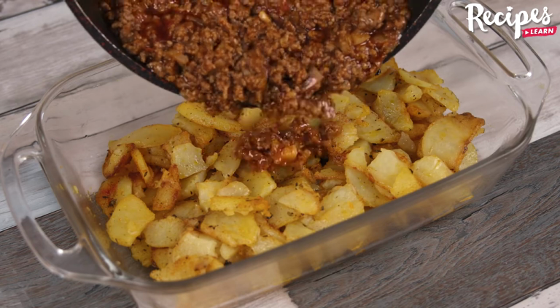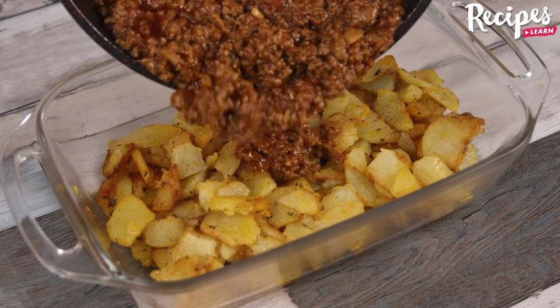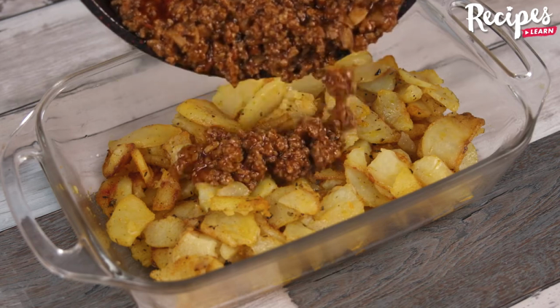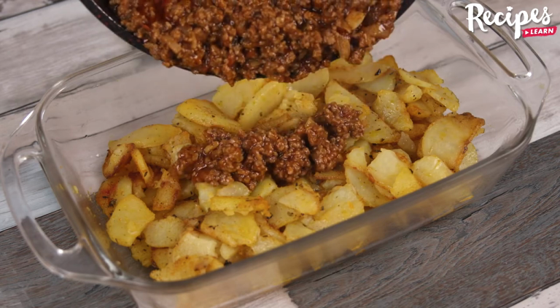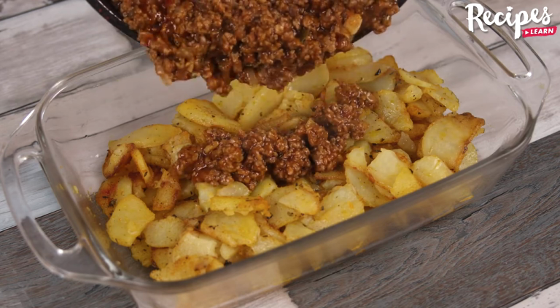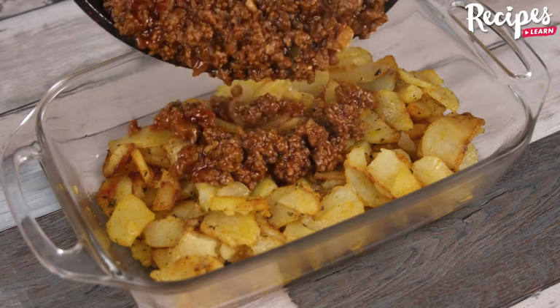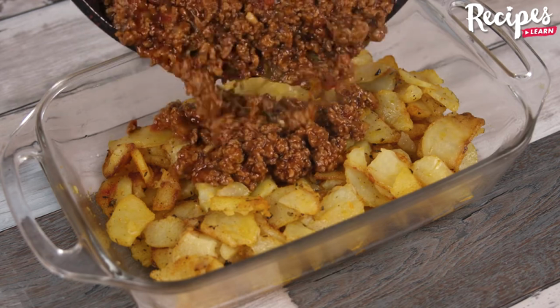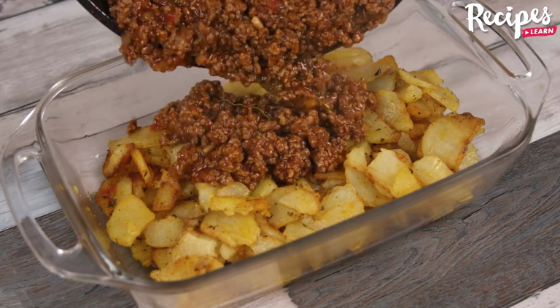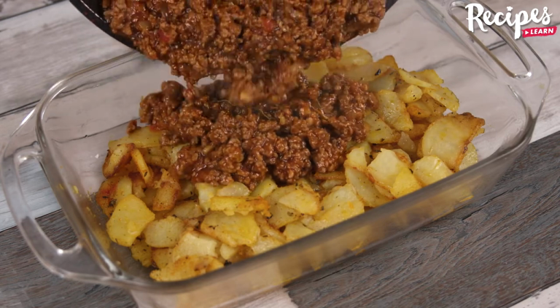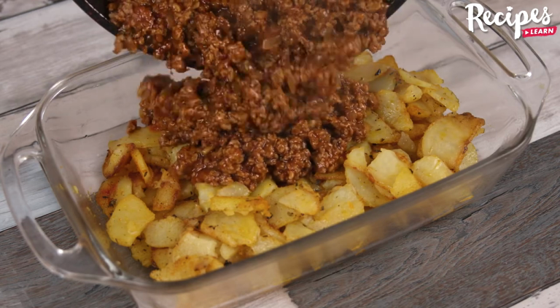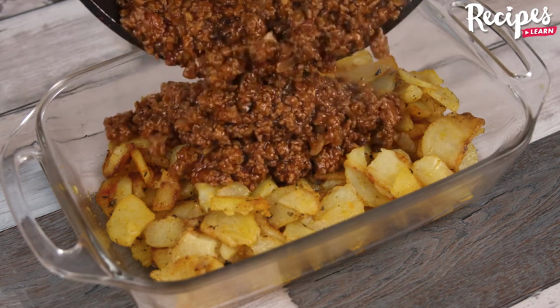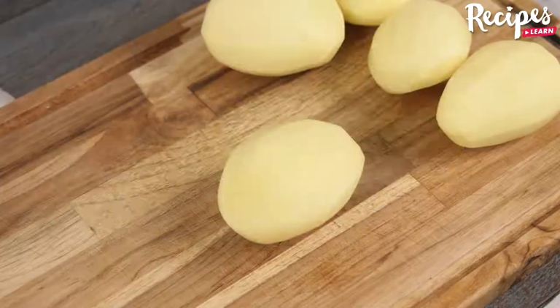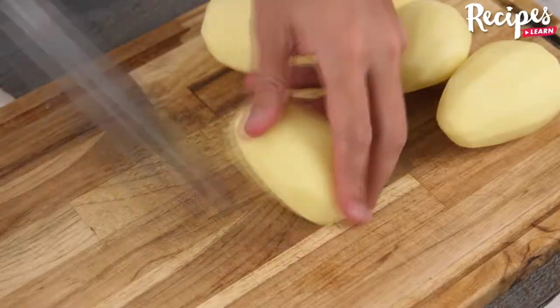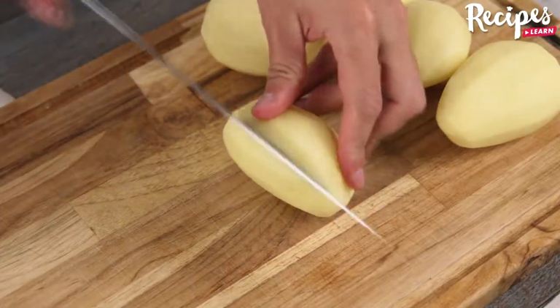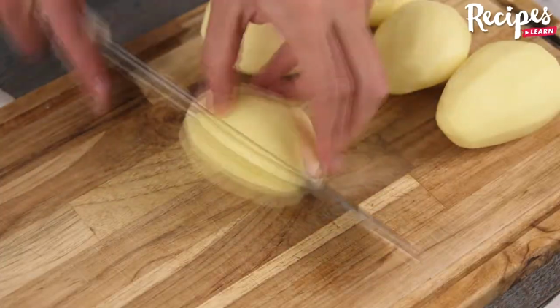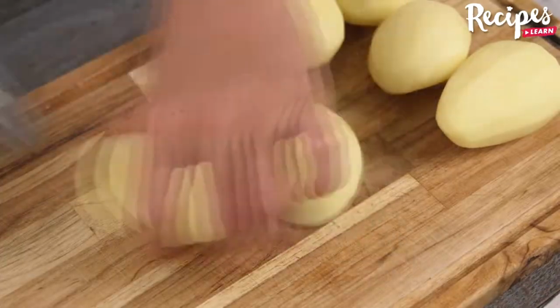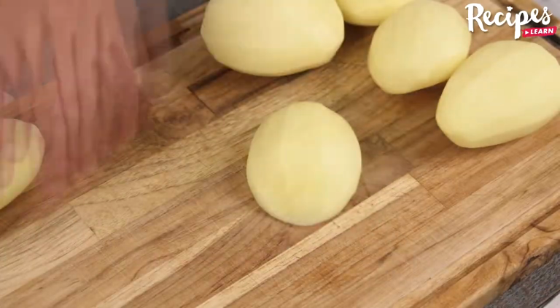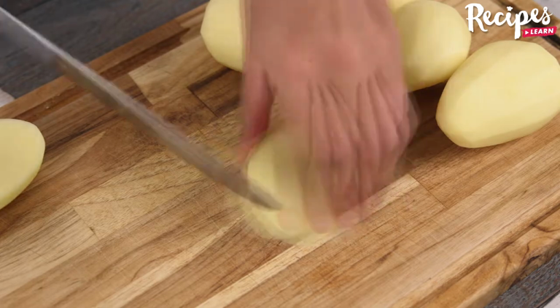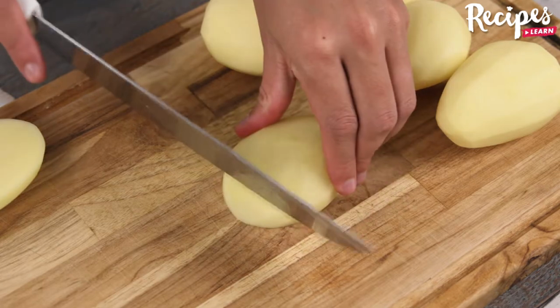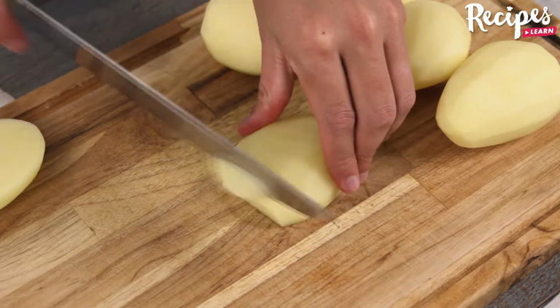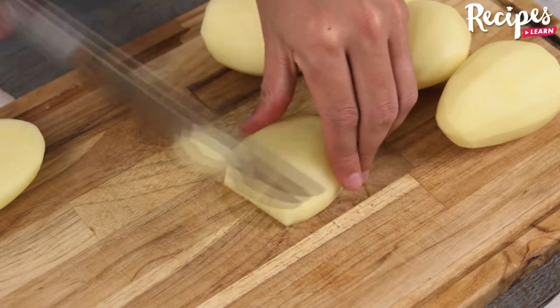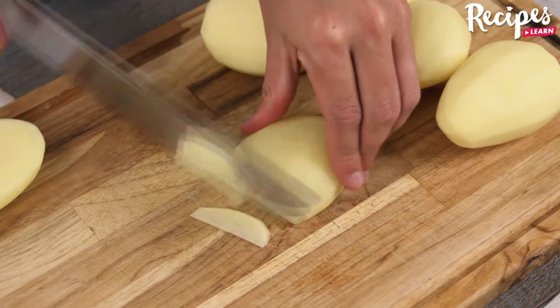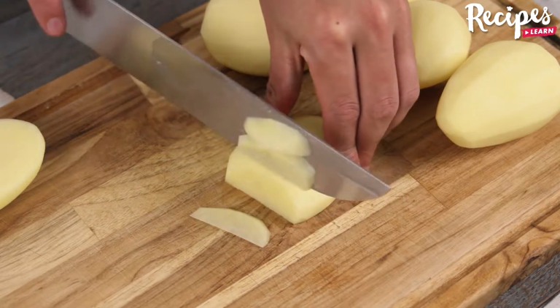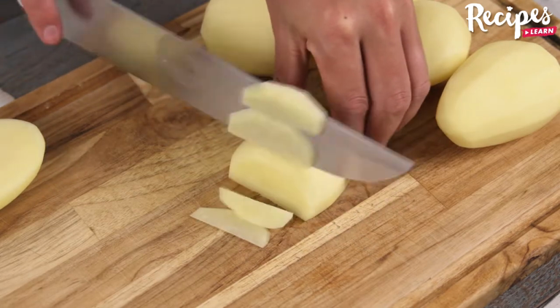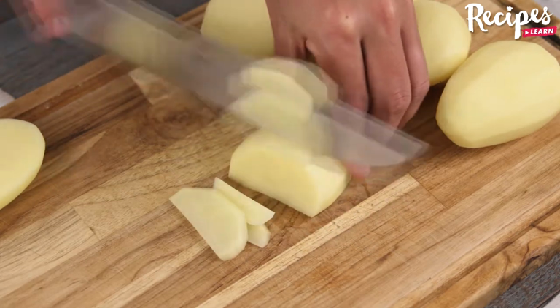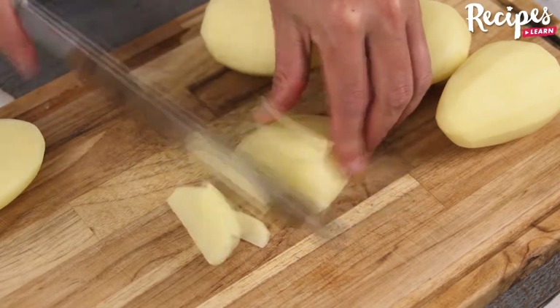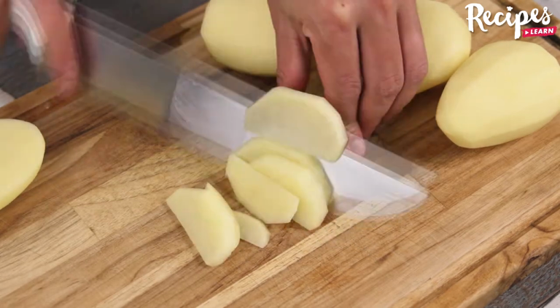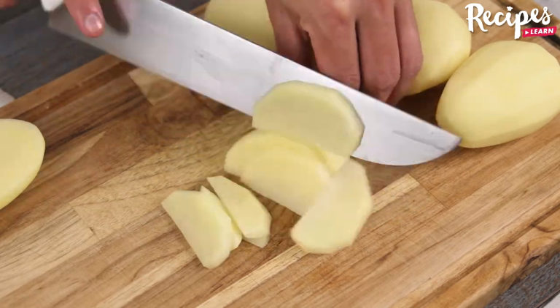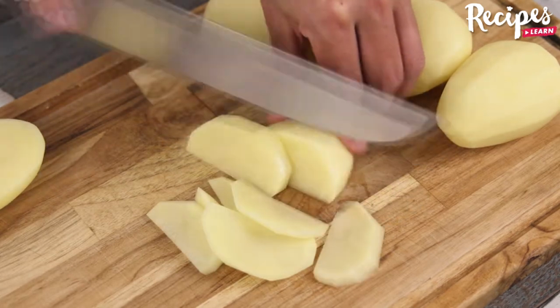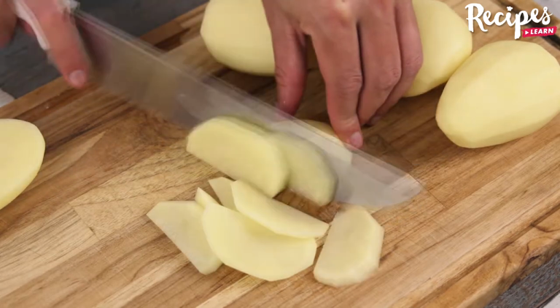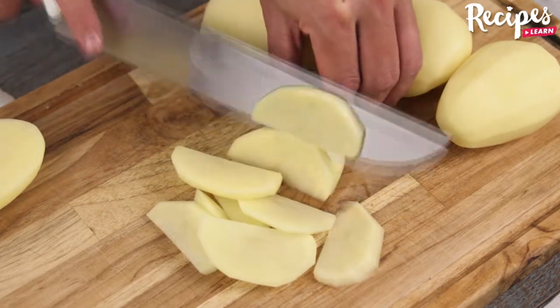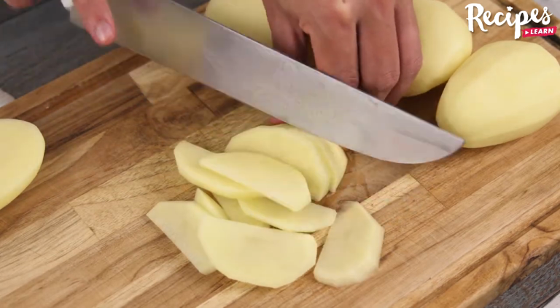I added beef mince to the potatoes. First, take 1 kilogram of potatoes. Cut them in half and then in slices like this.